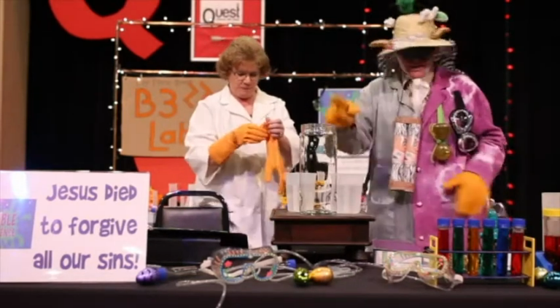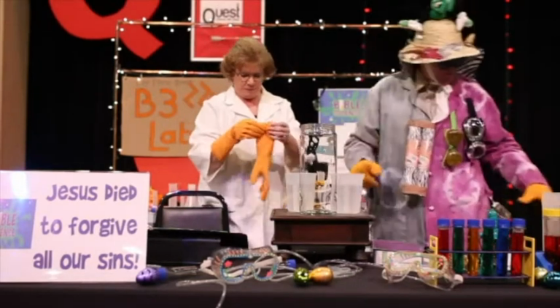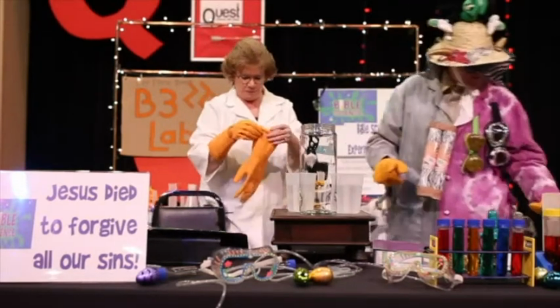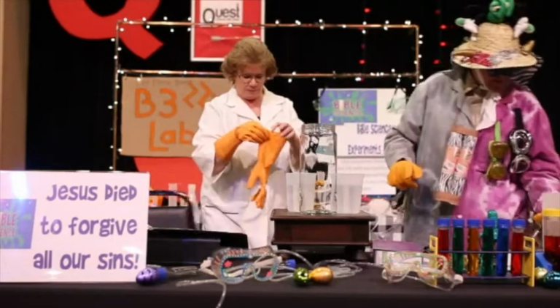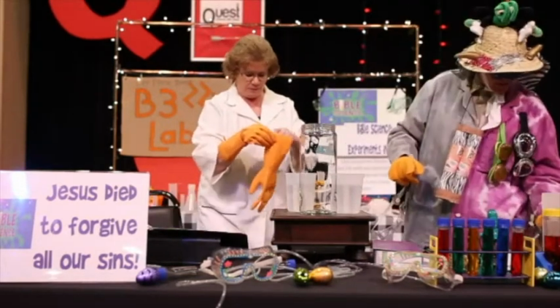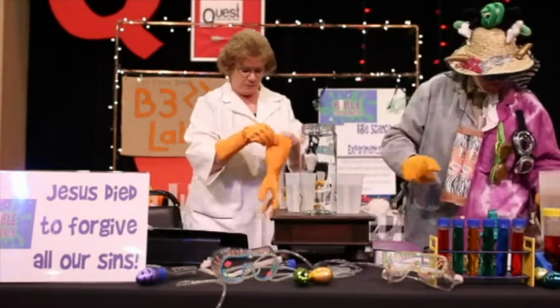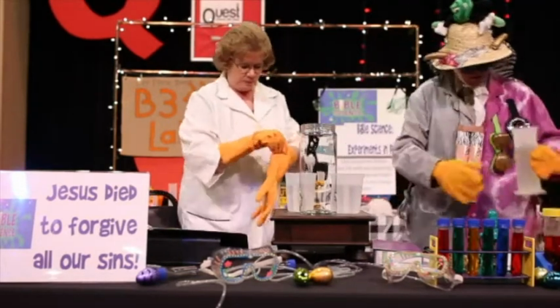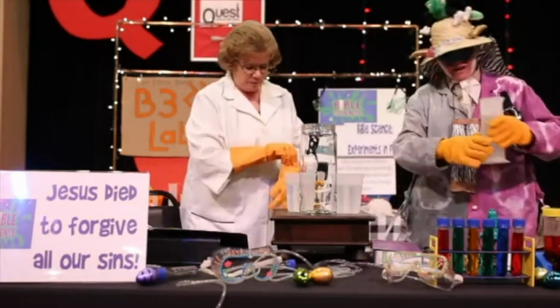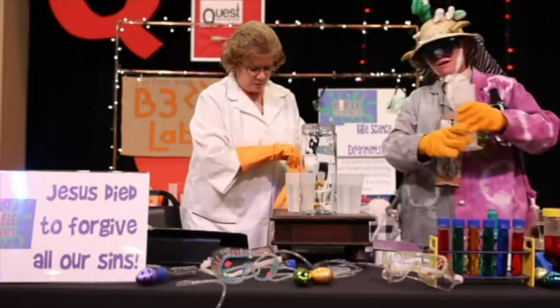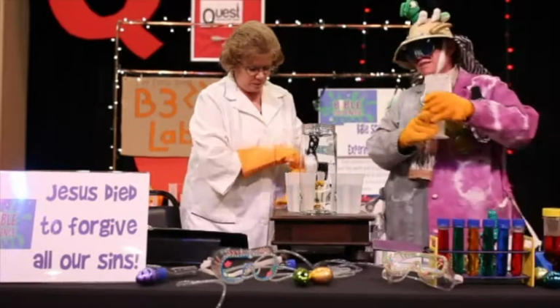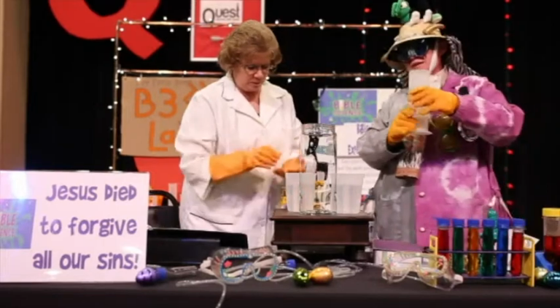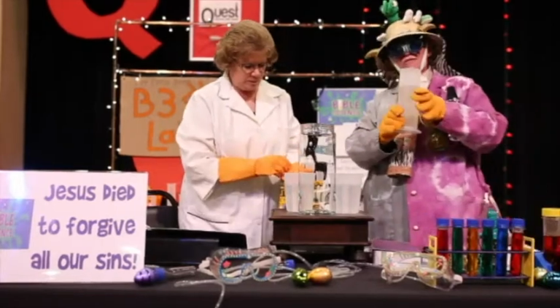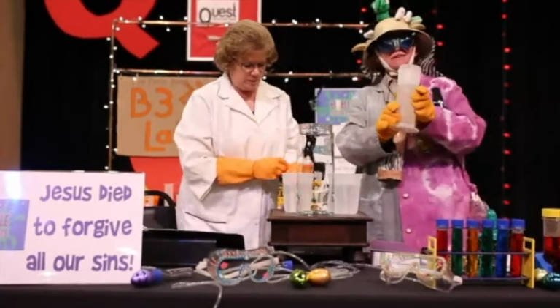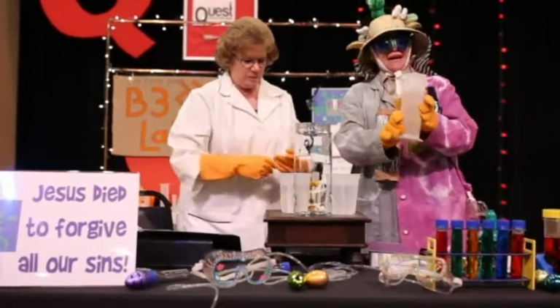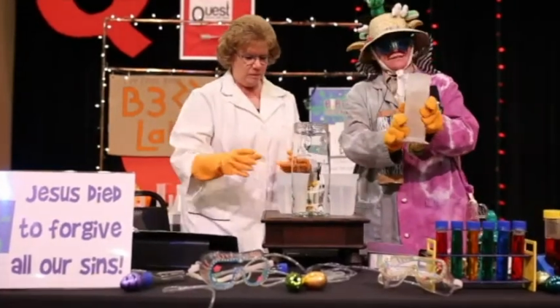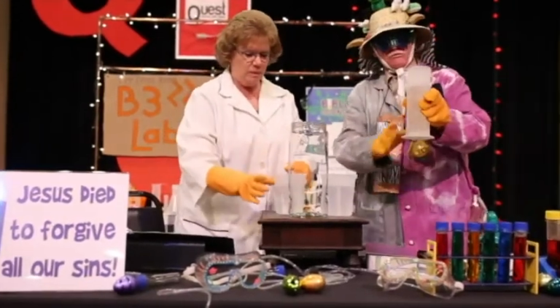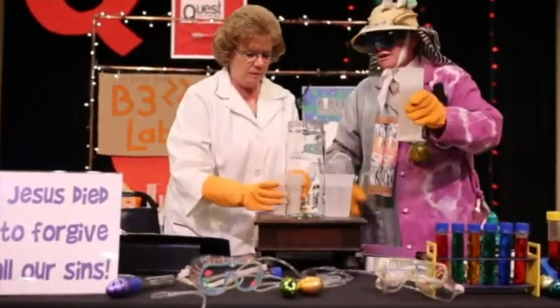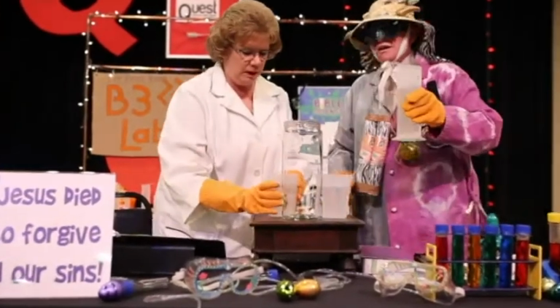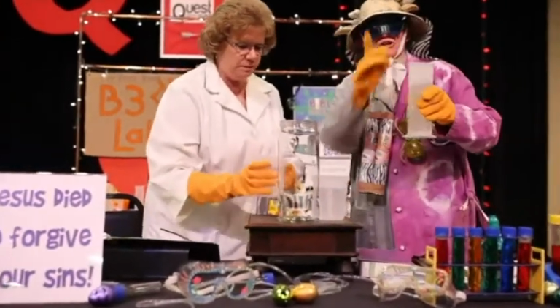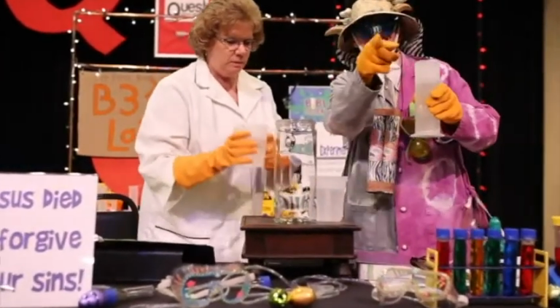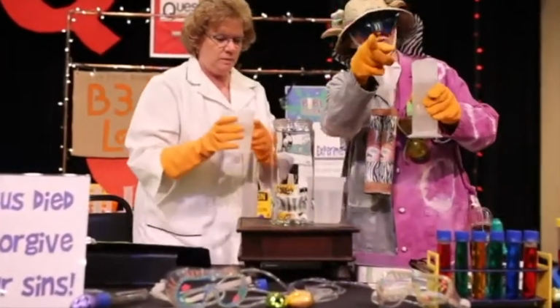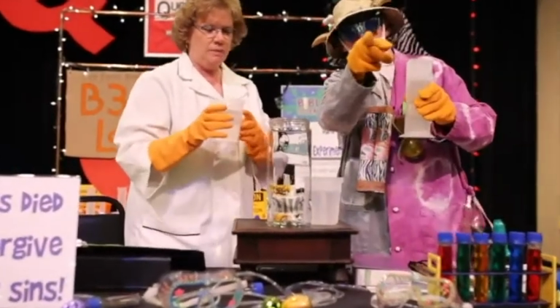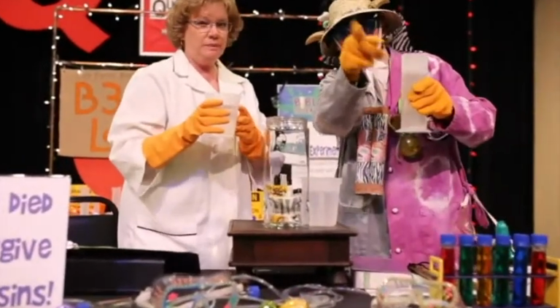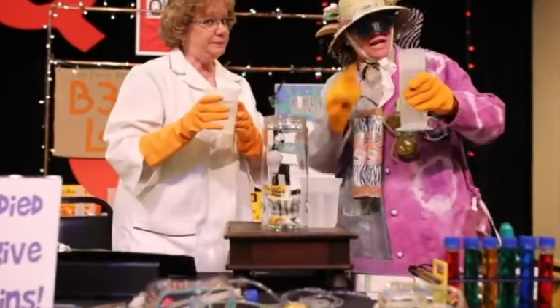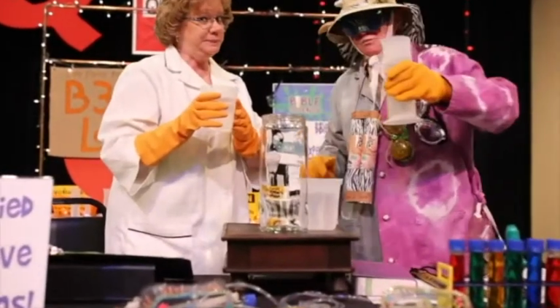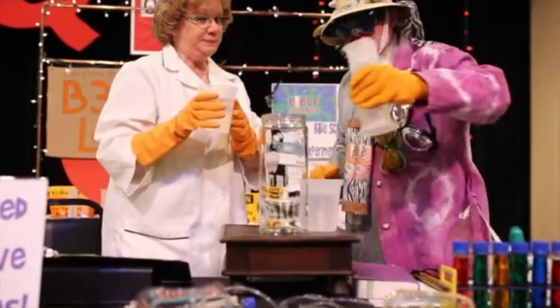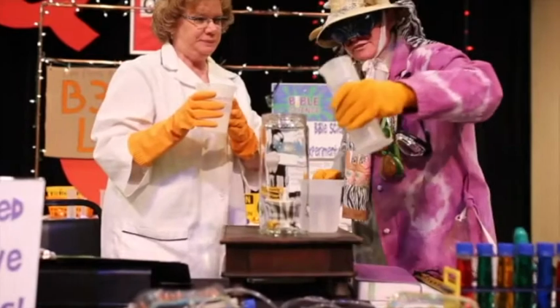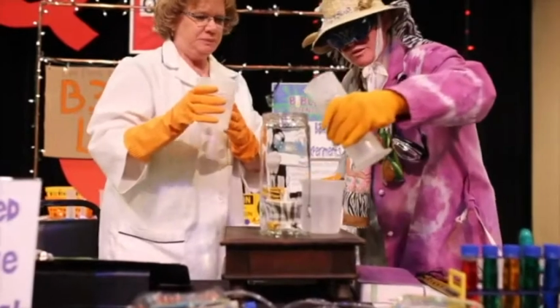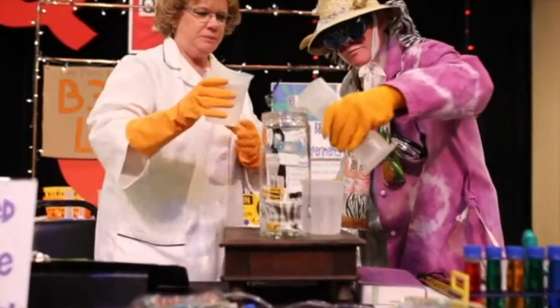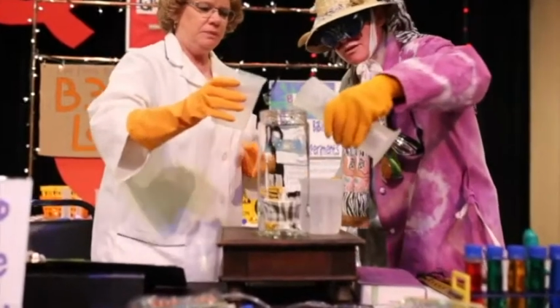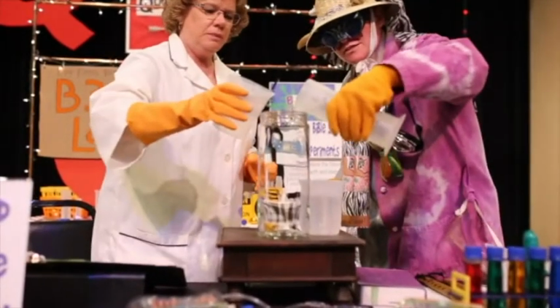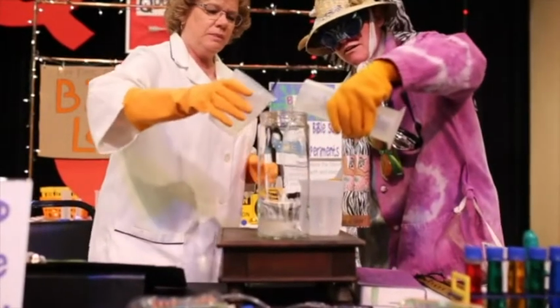We need to pour this chemical in there. This chemical is acetone. Children, you can't use it without your parents. So, we're going to pour it in this jar.